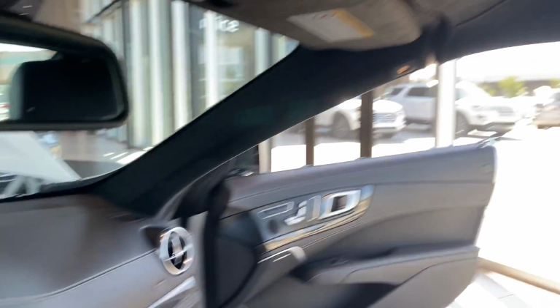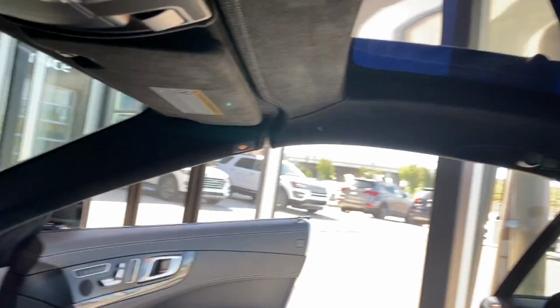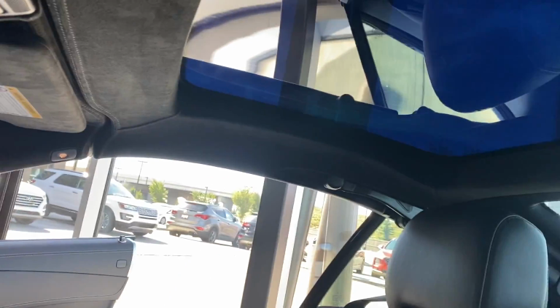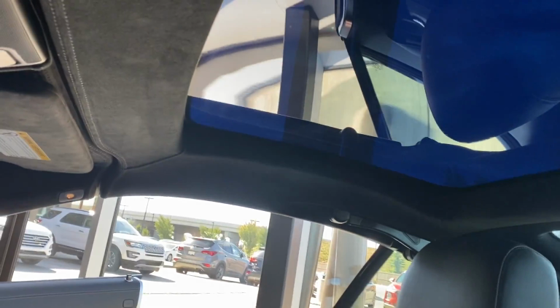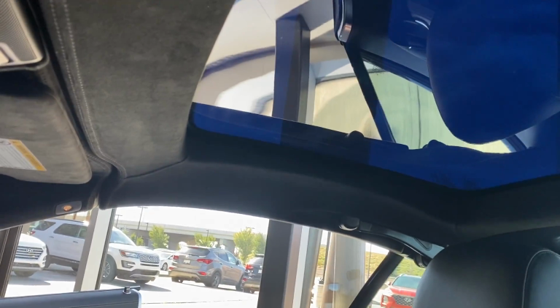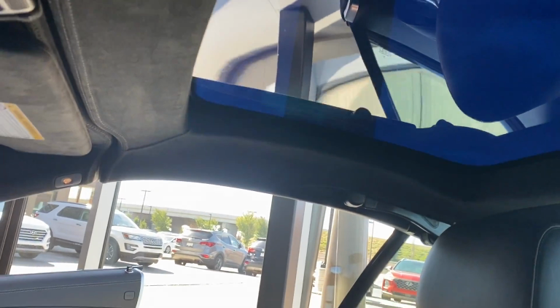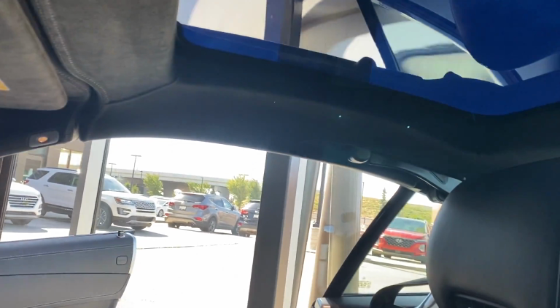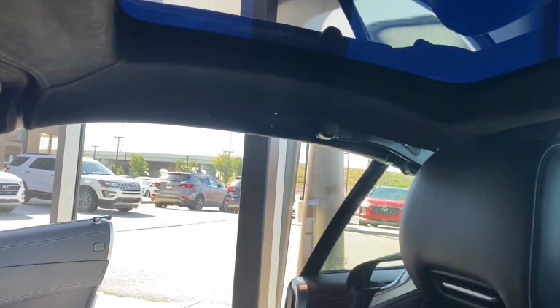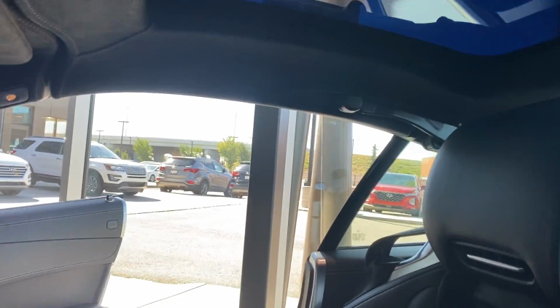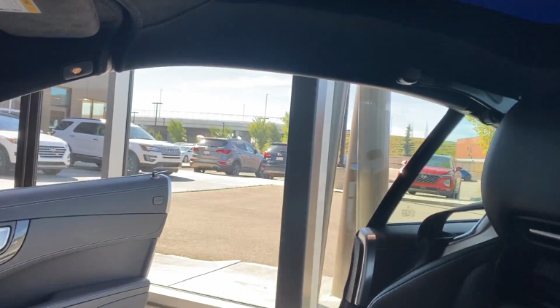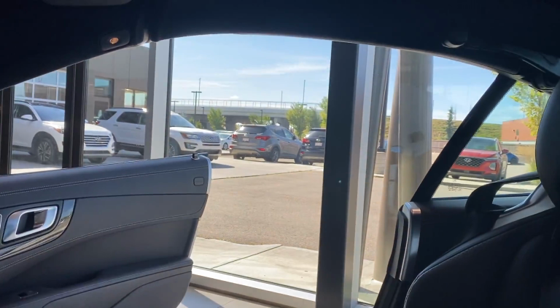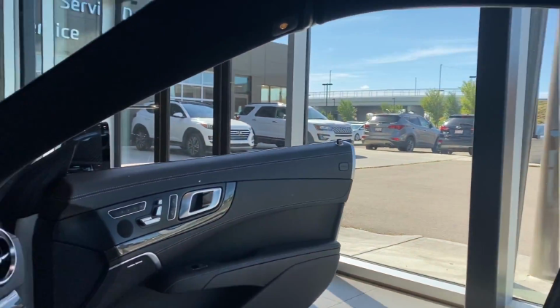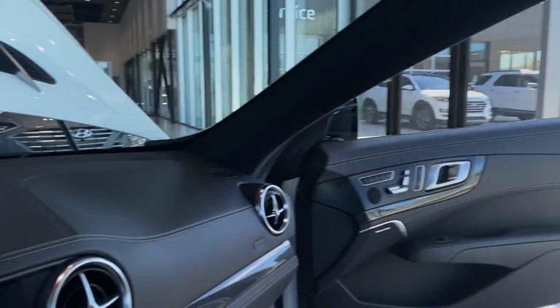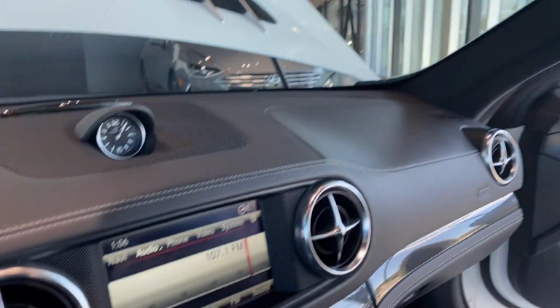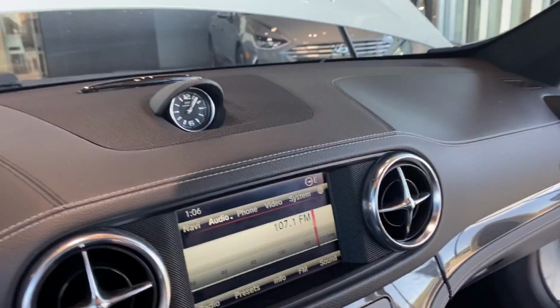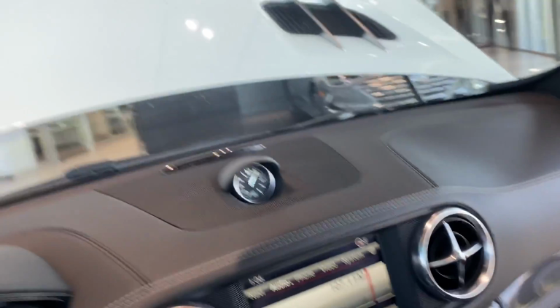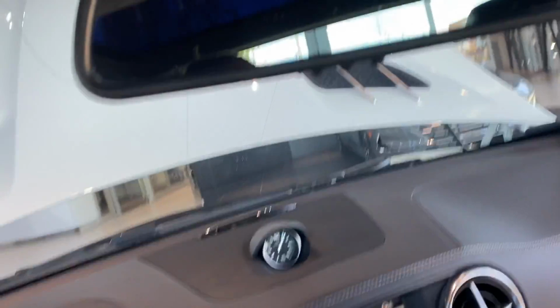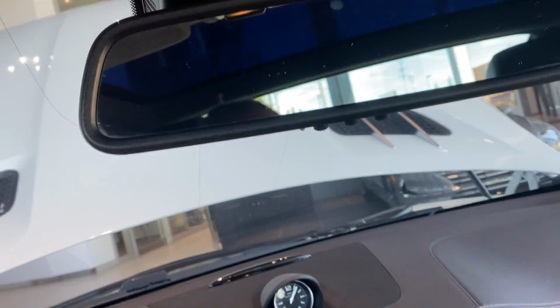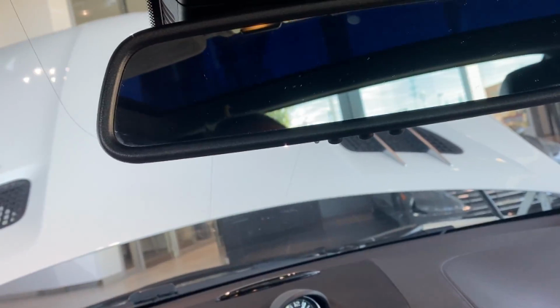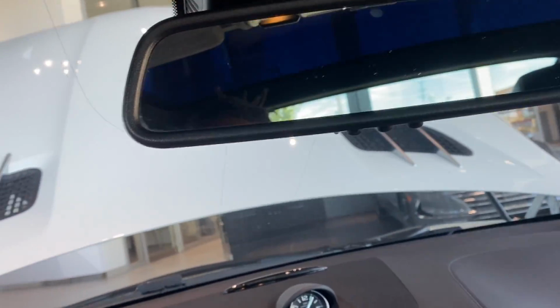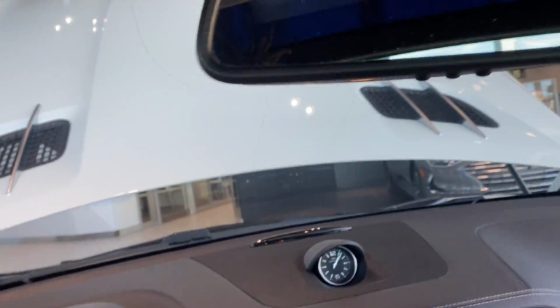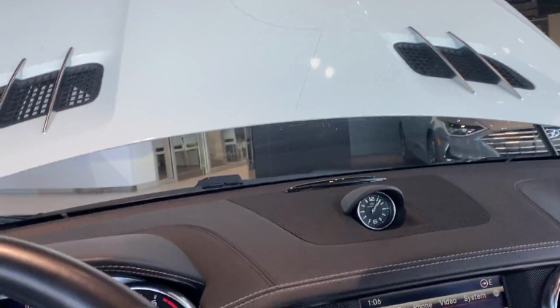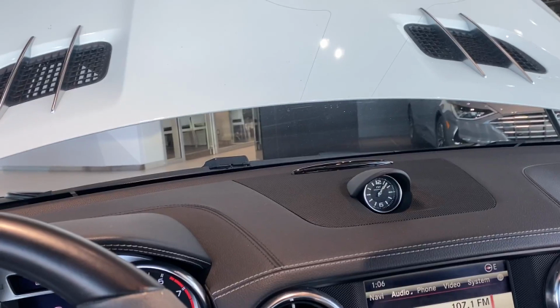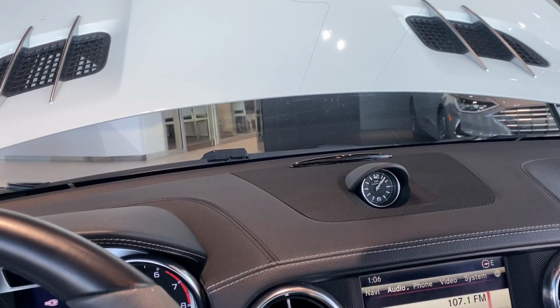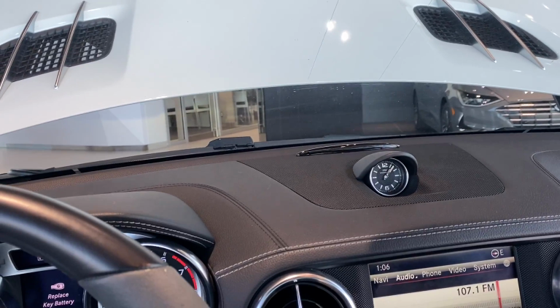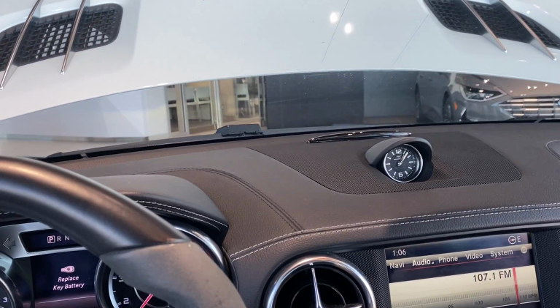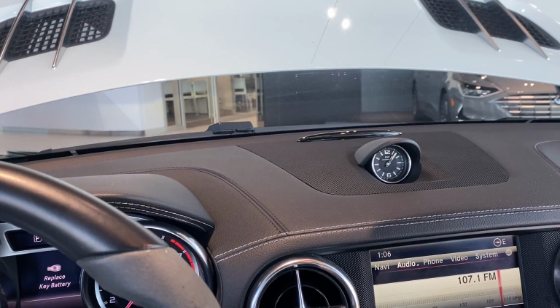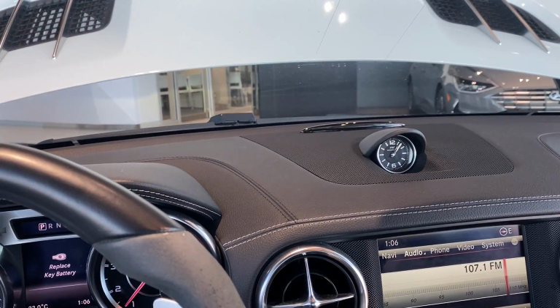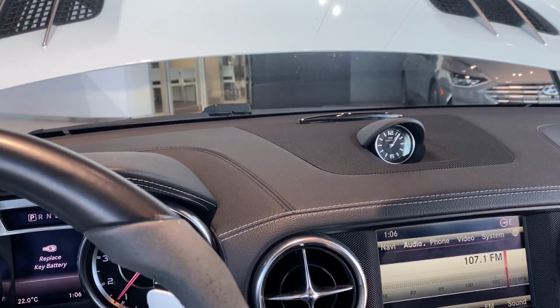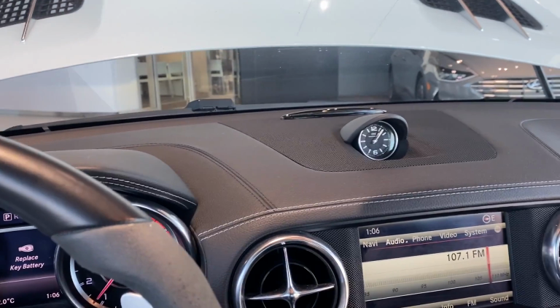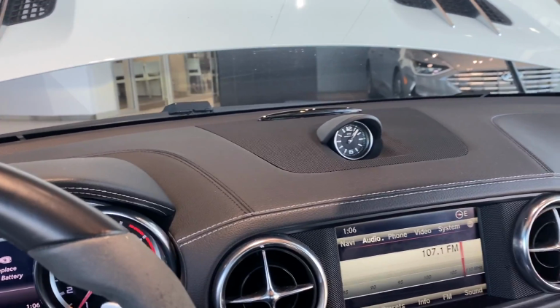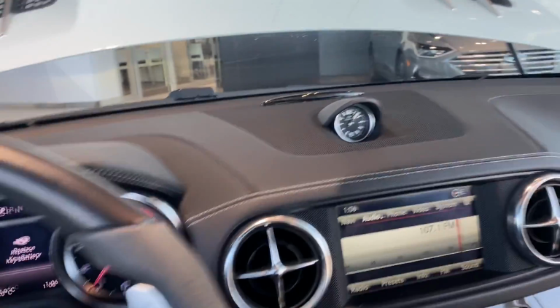You also have a hard top convertible, so the top goes back and retracts. So again, this is your 2014 SL63 AMG.